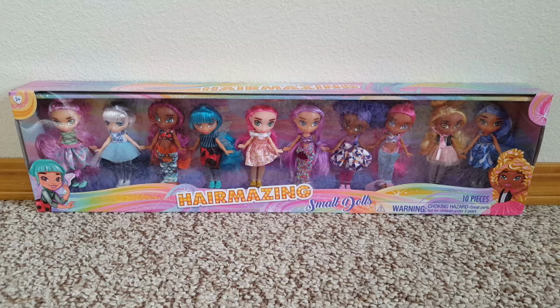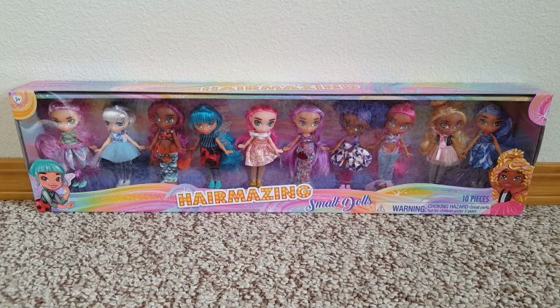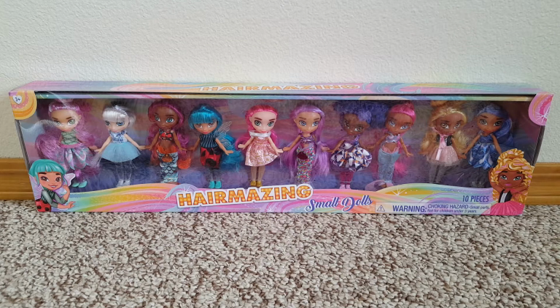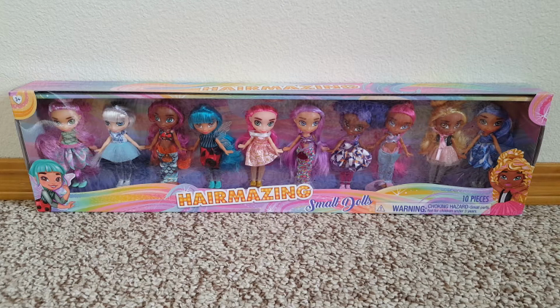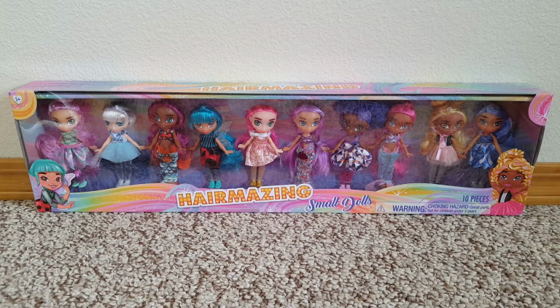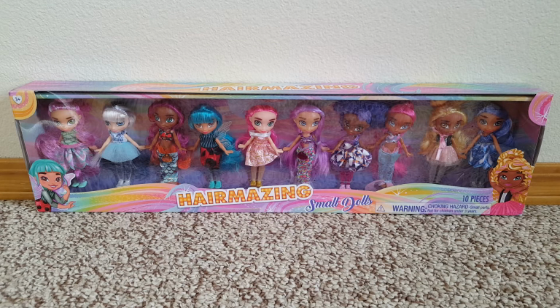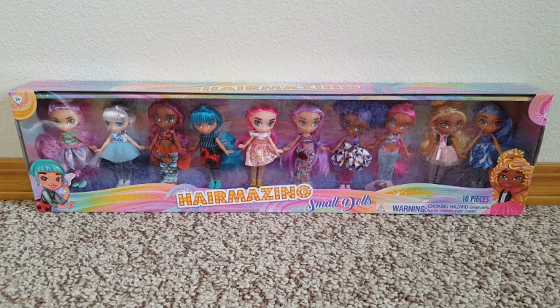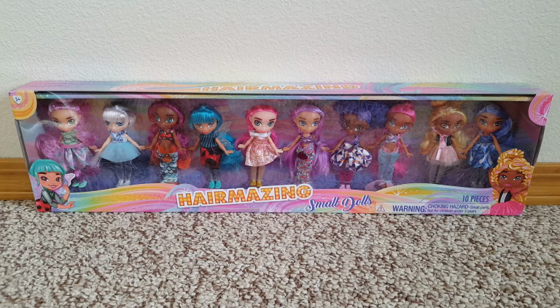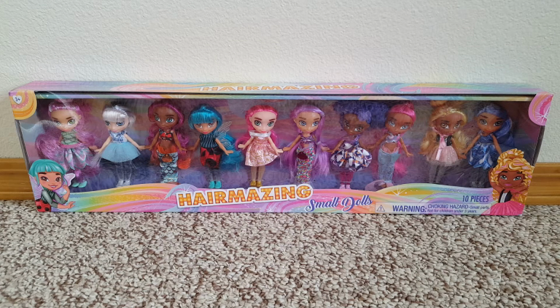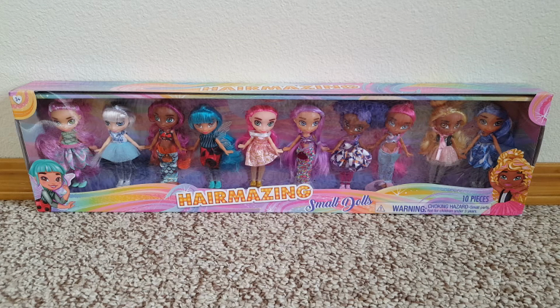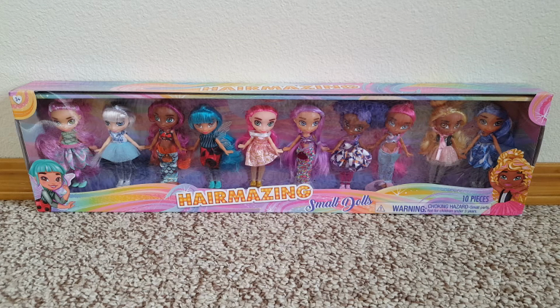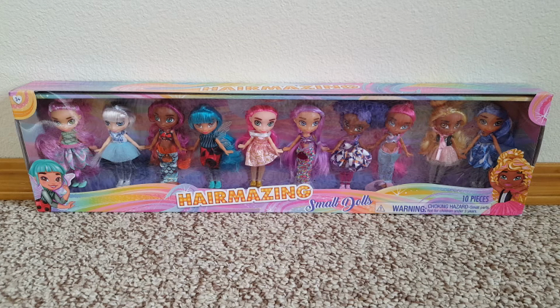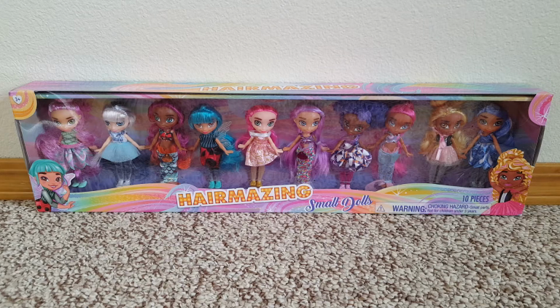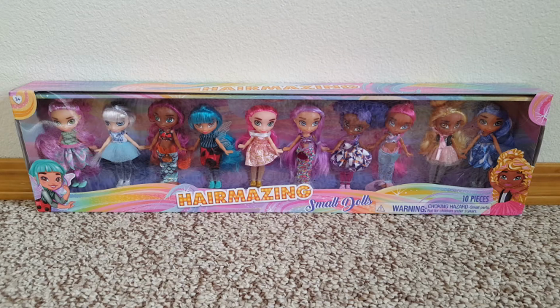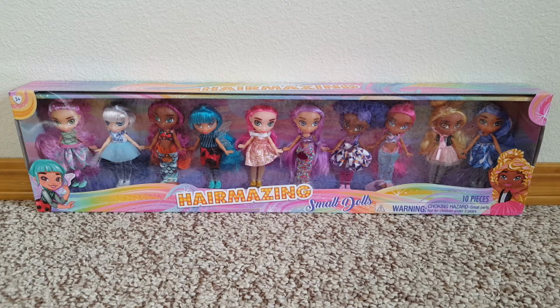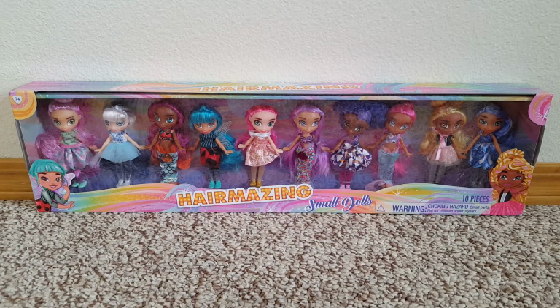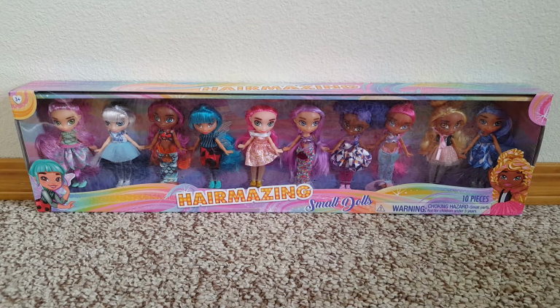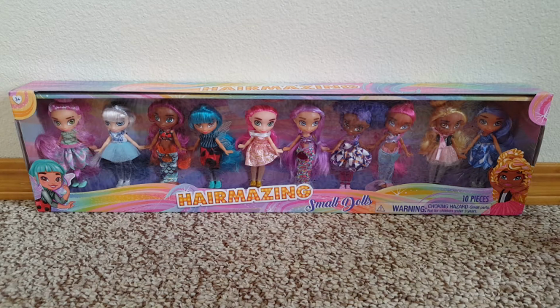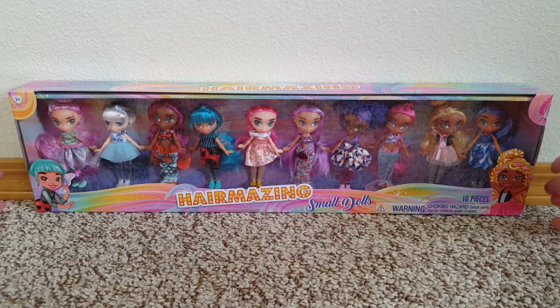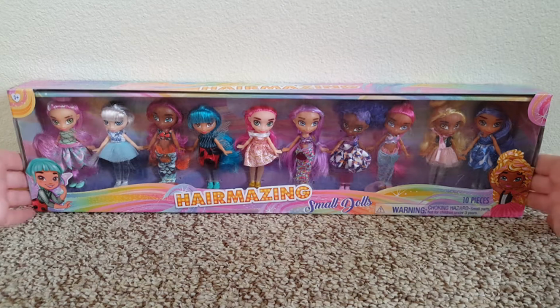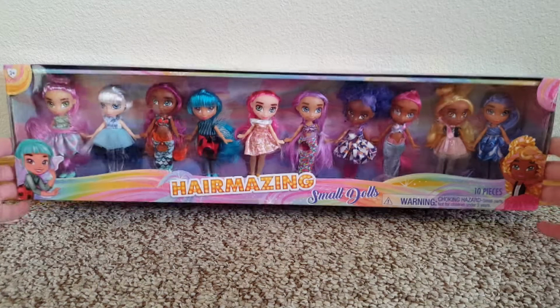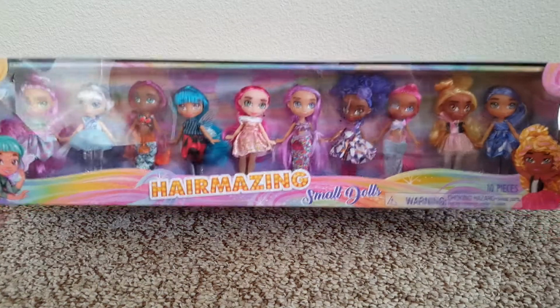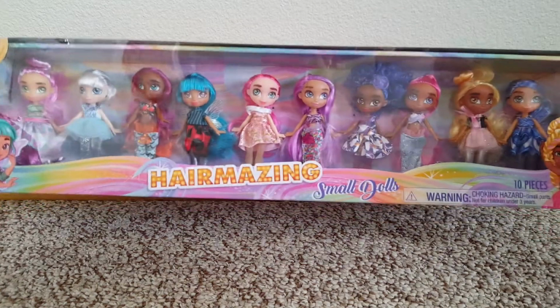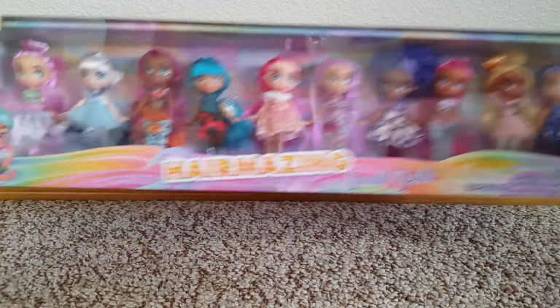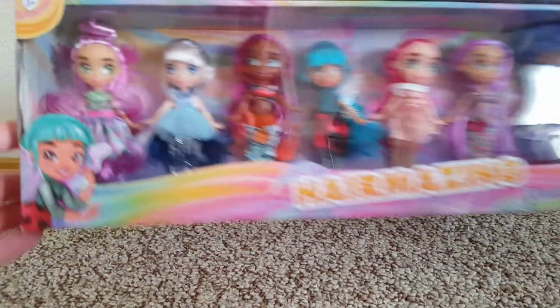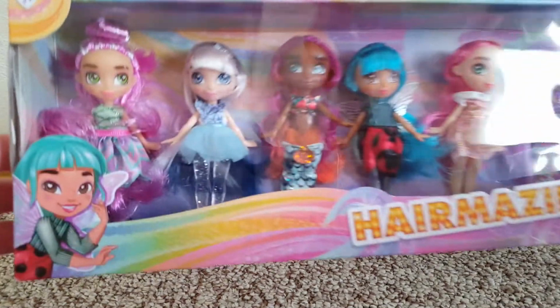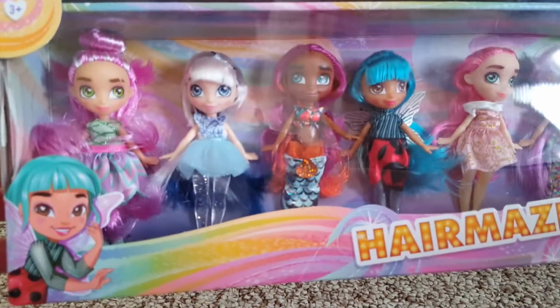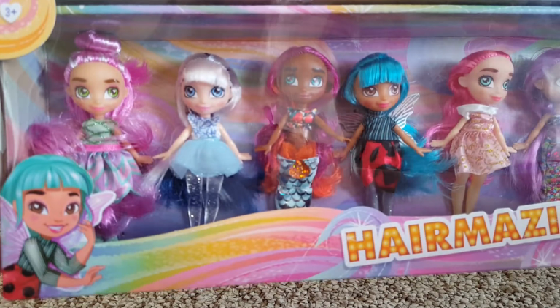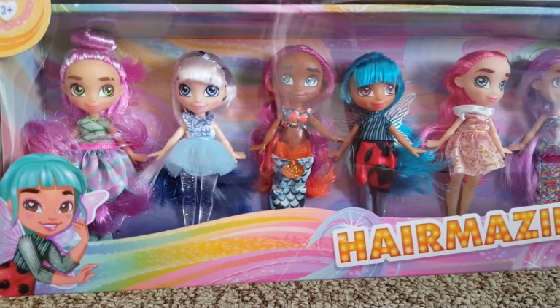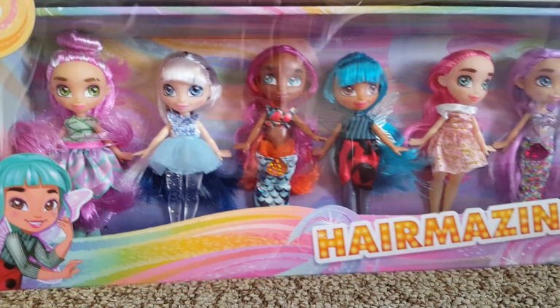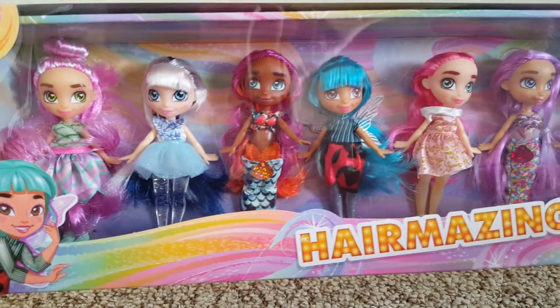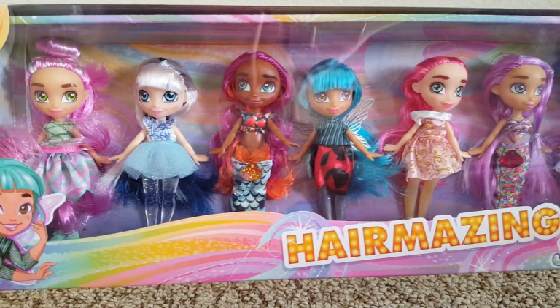Hello! Today we're gonna be opening this new Hairmazing Small Dolls set. I got this at Walmart for half price — ten something dollars, I think.